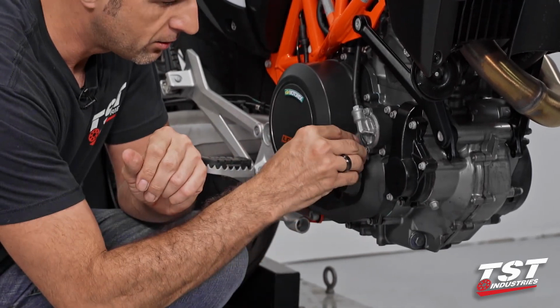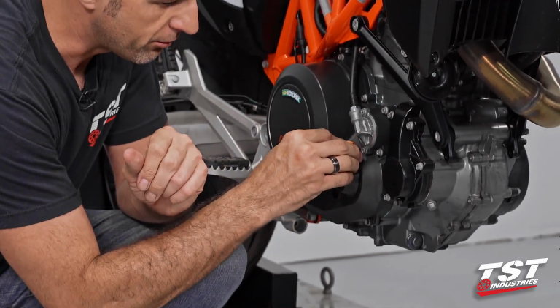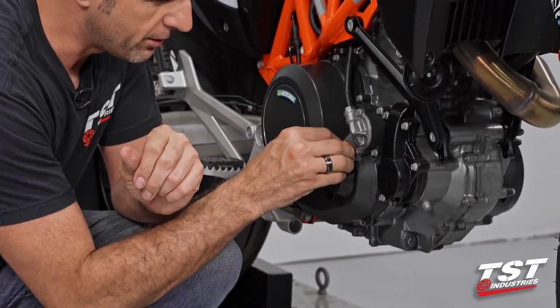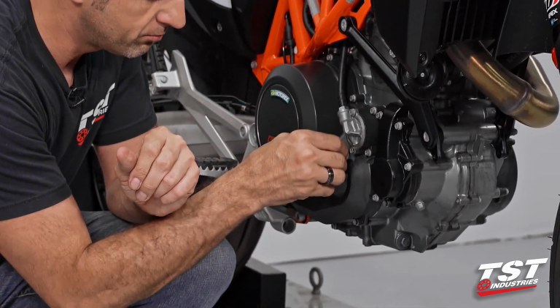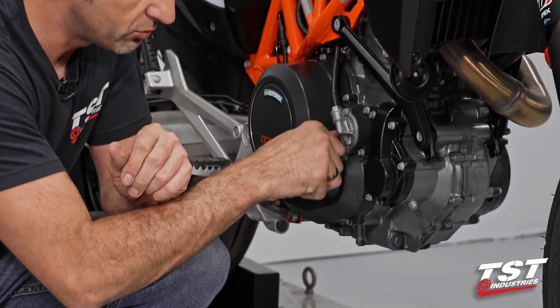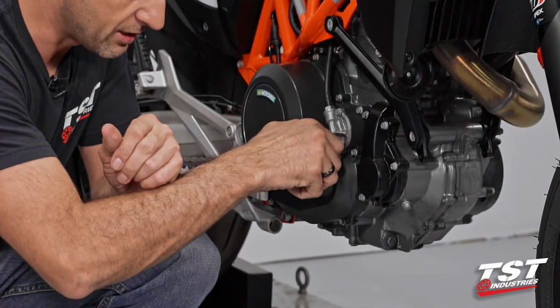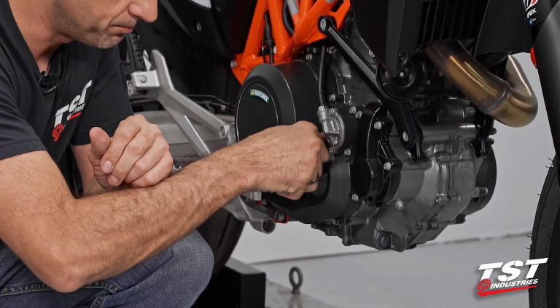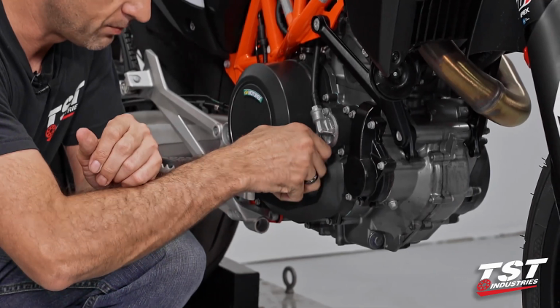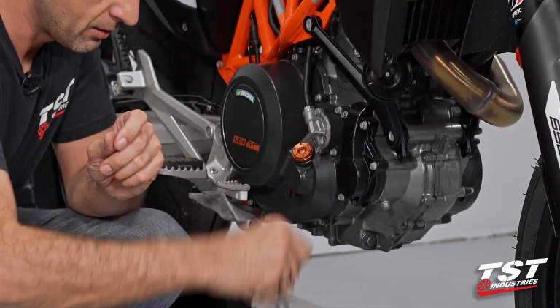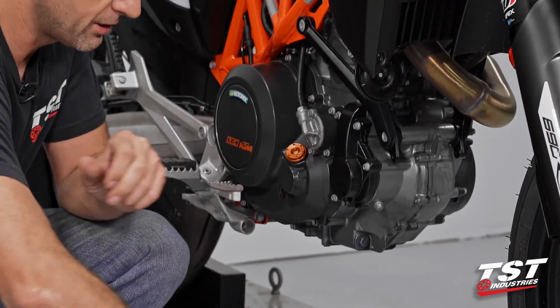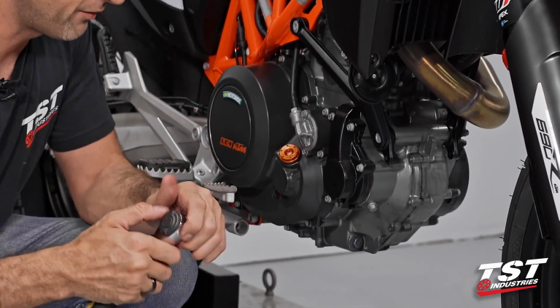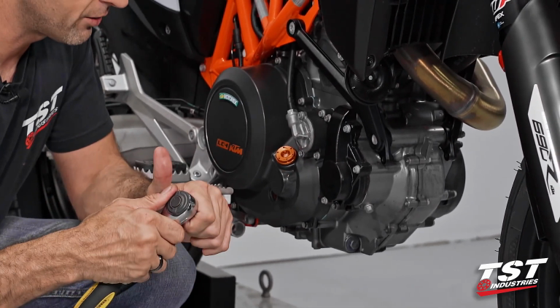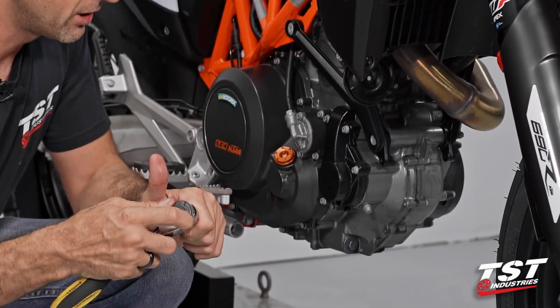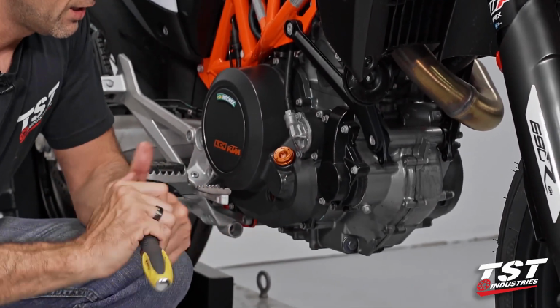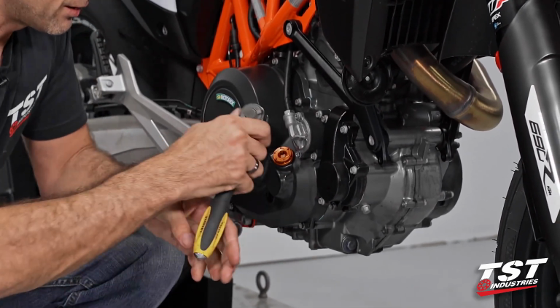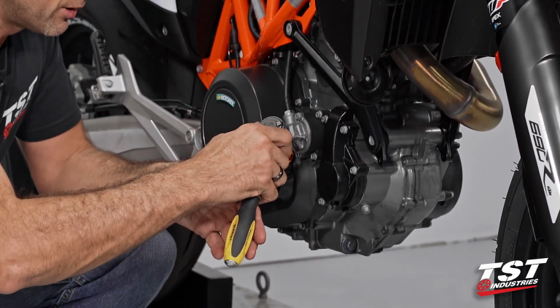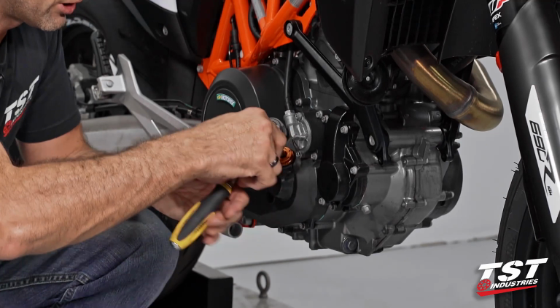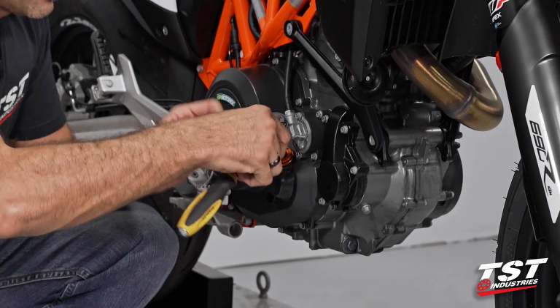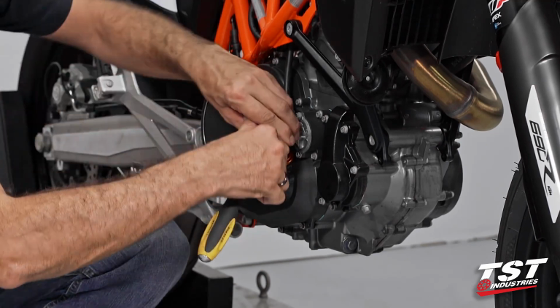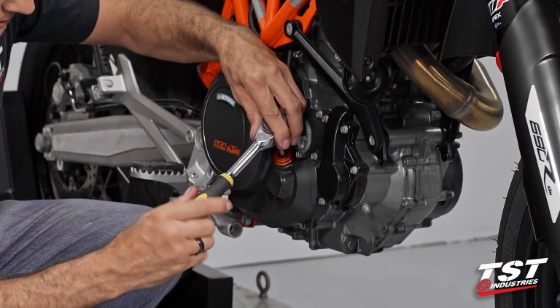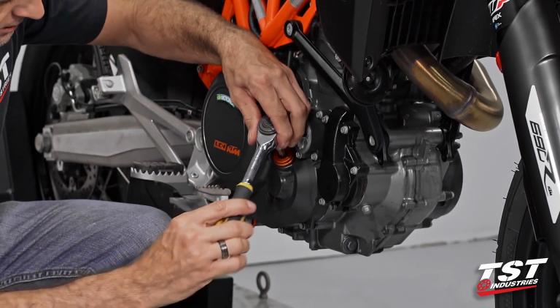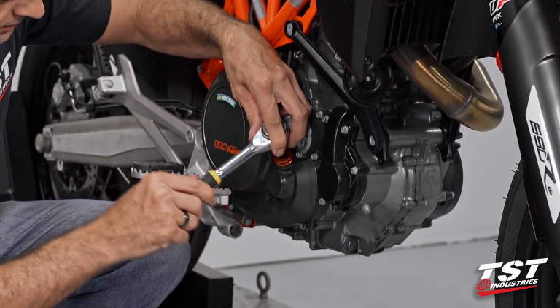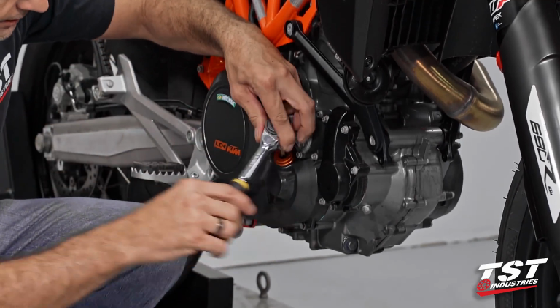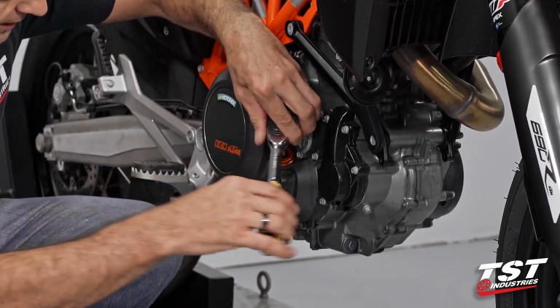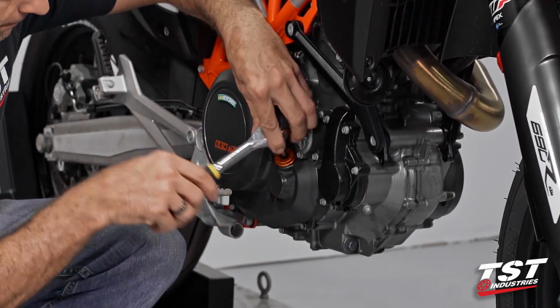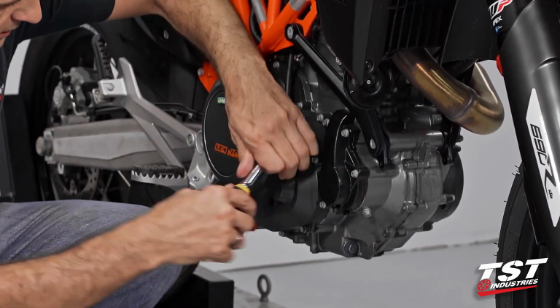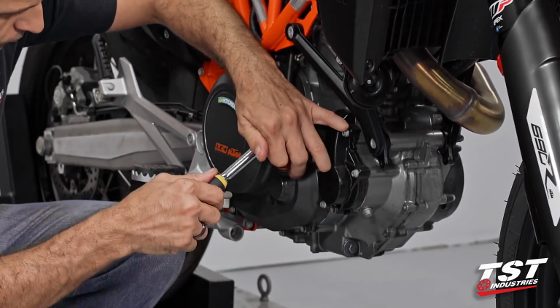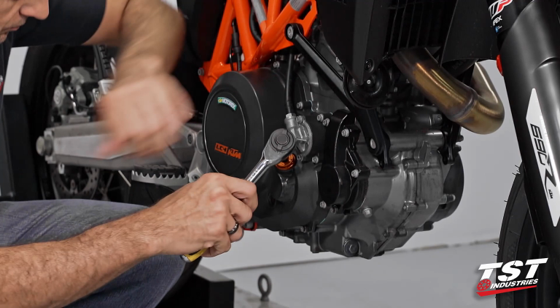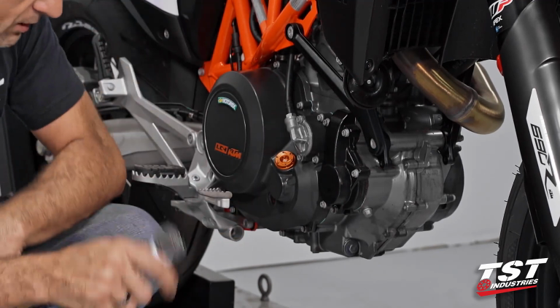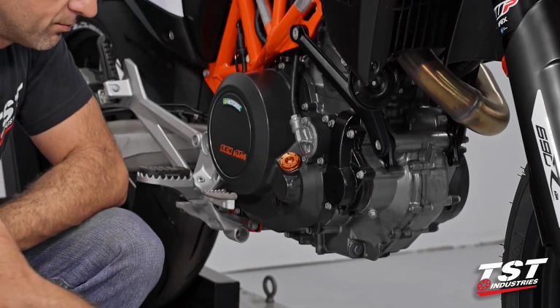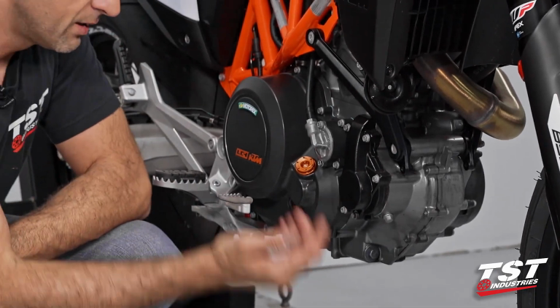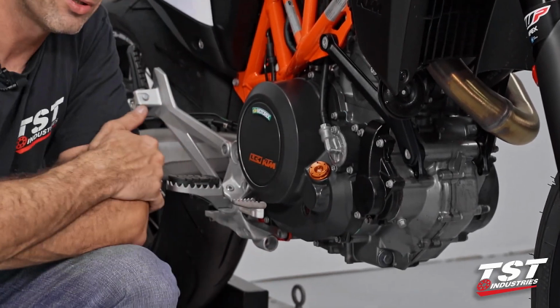Align your thread and thread it in — simple as that. I'm actually not going to safety wire this at the moment; I'm just going to get it tightened down and that'll be that.